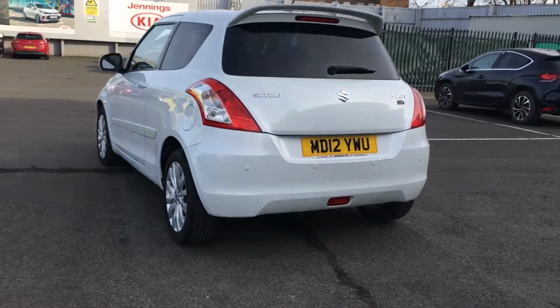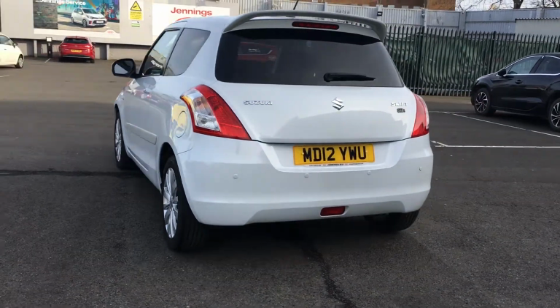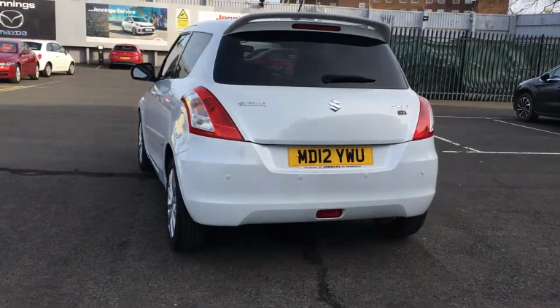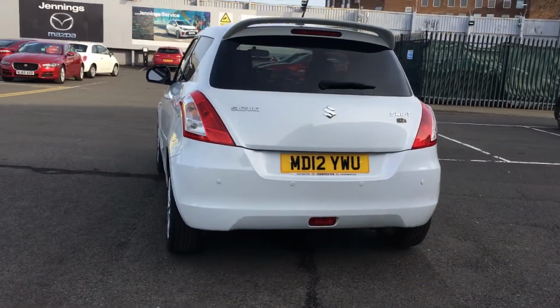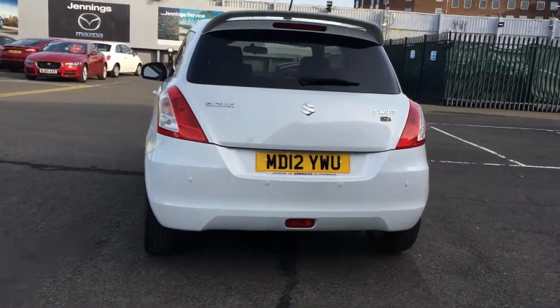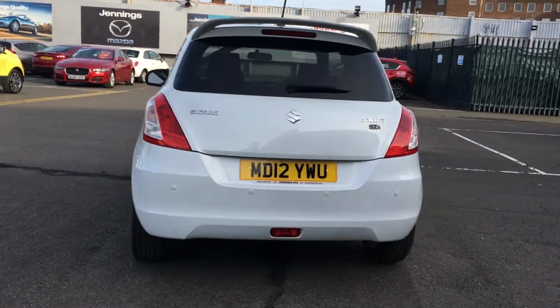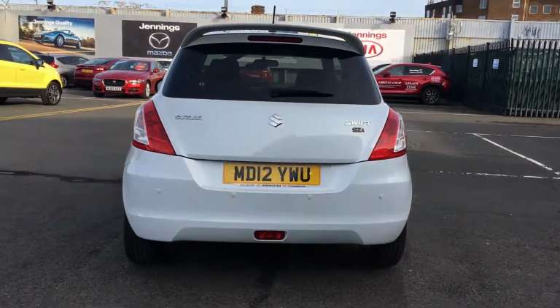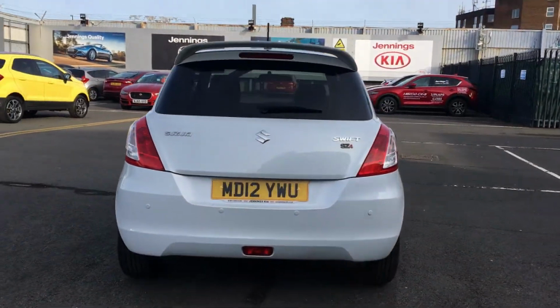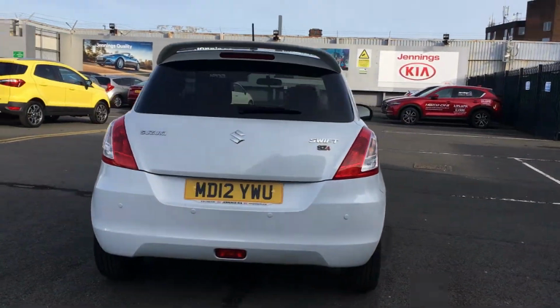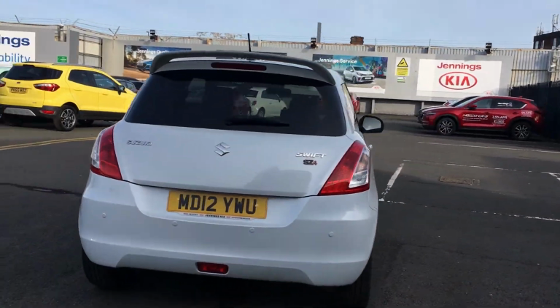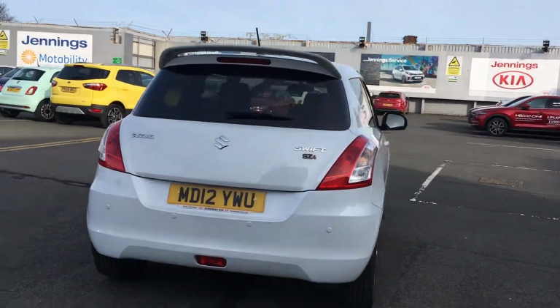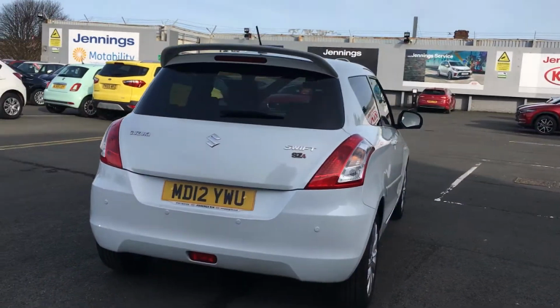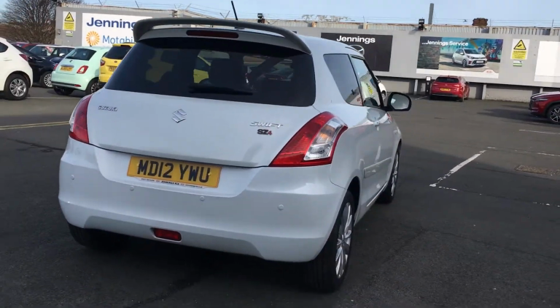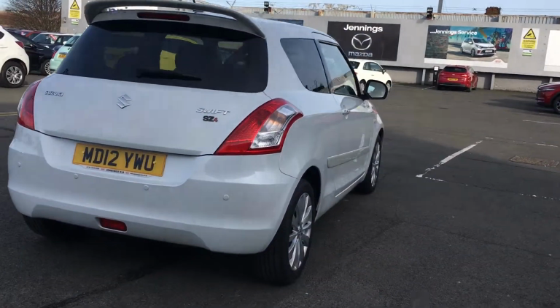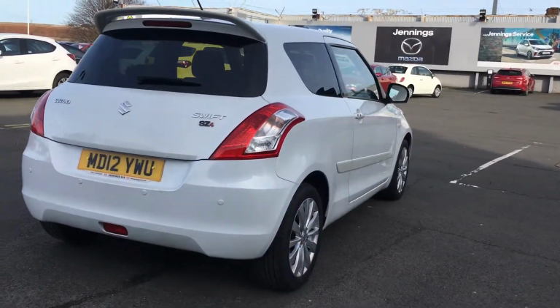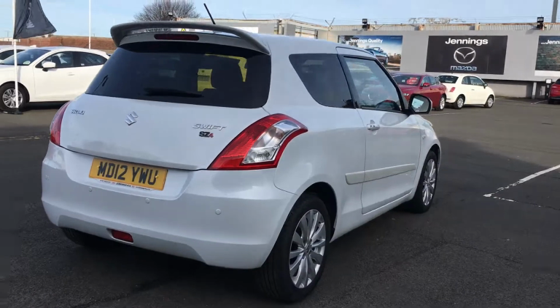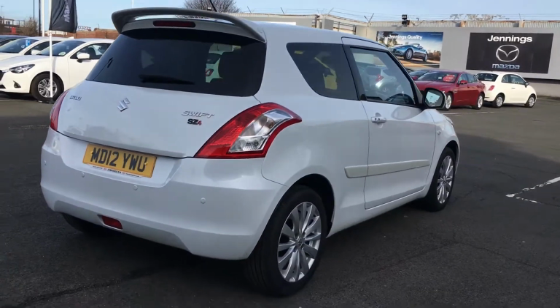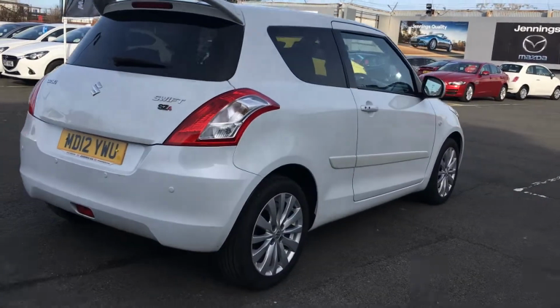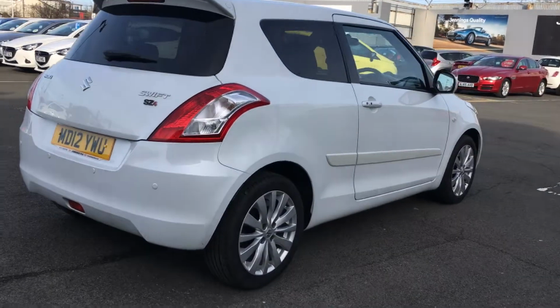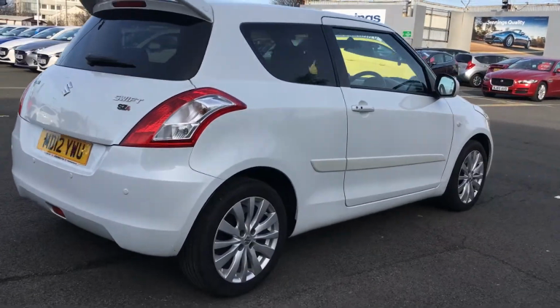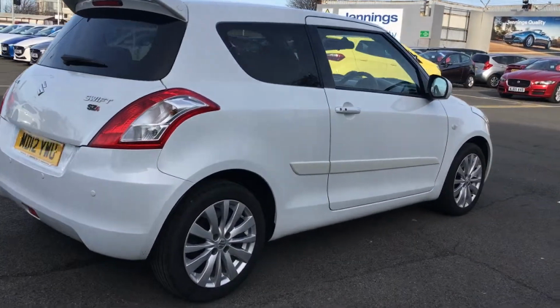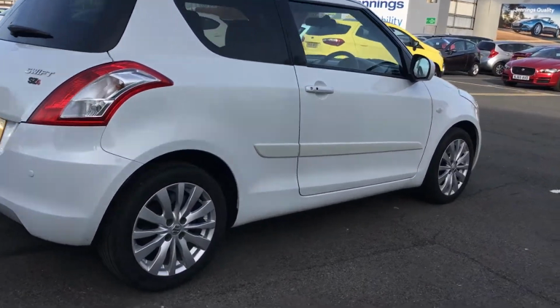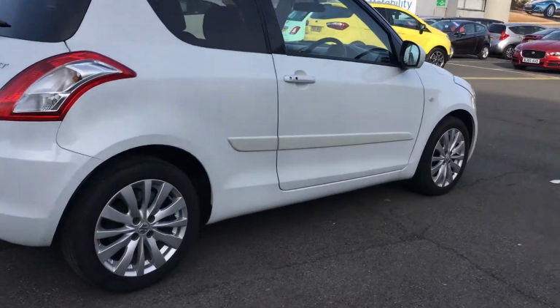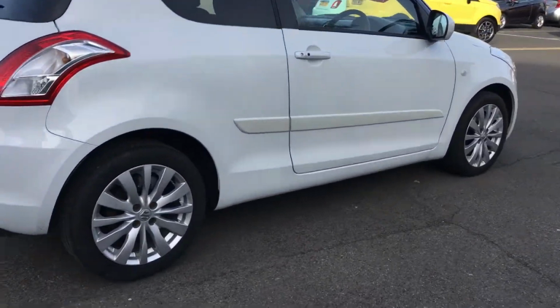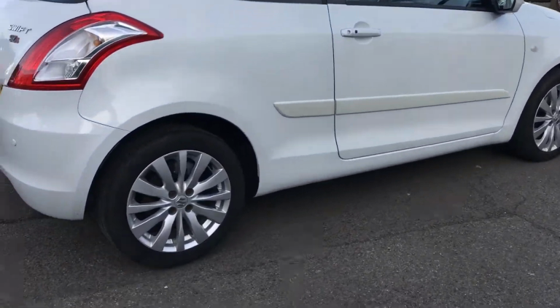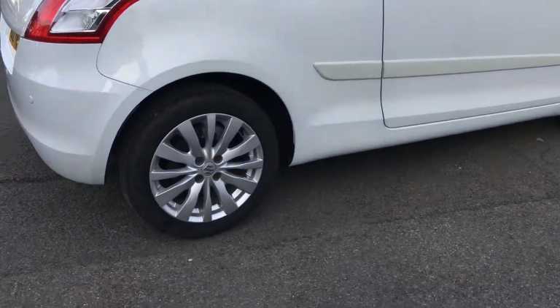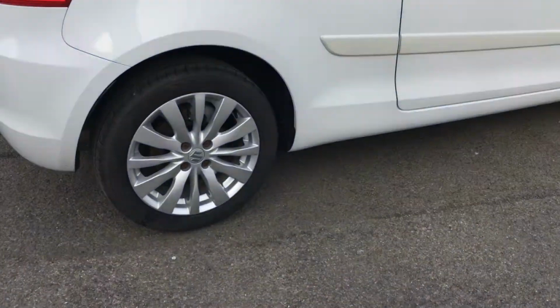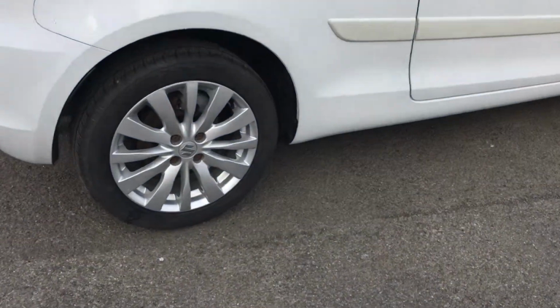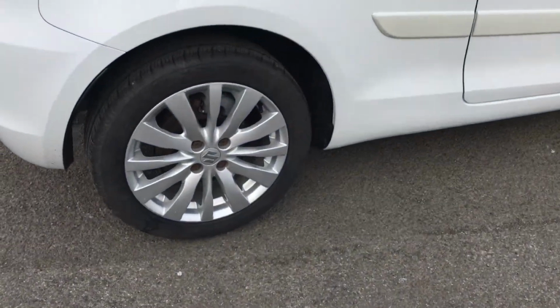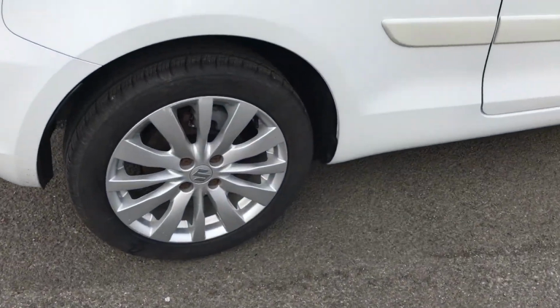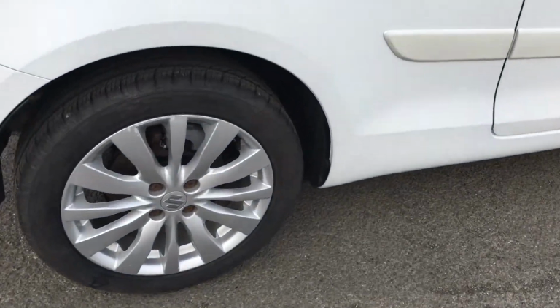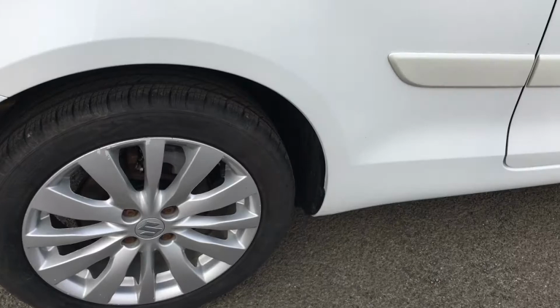This particular car is the SZ4 model, which is high spec, with features such as keyless entry and reversing parking sensors. As you can see, these are nice 16-inch alloy wheels.